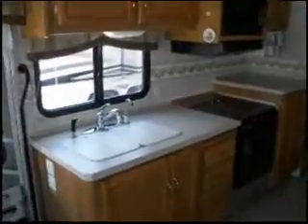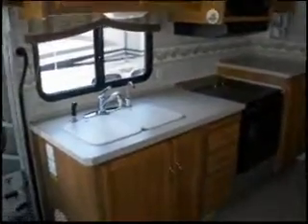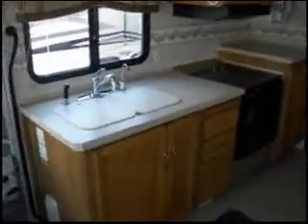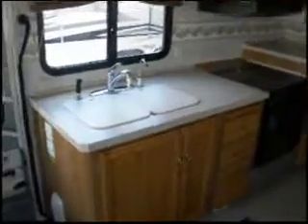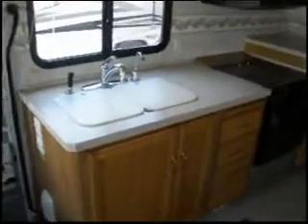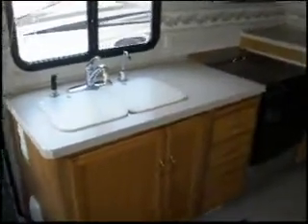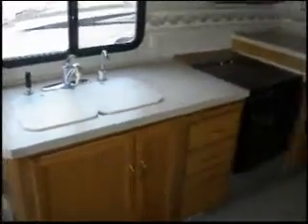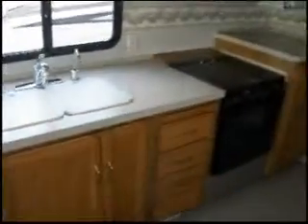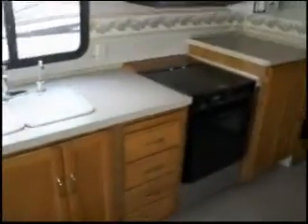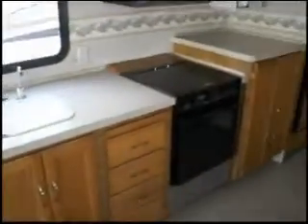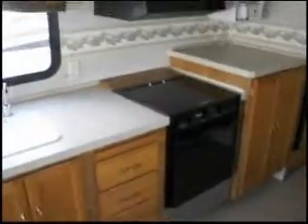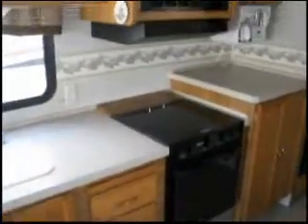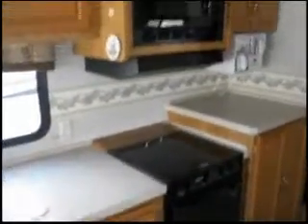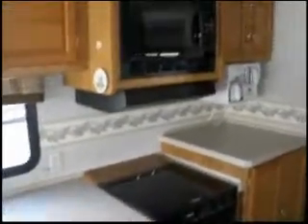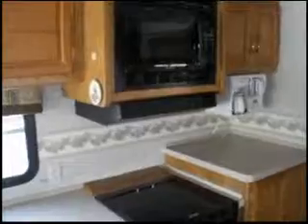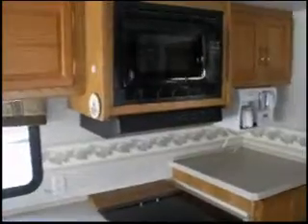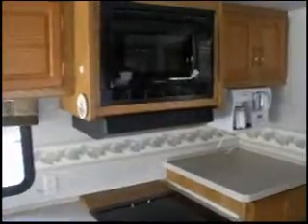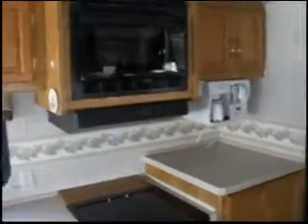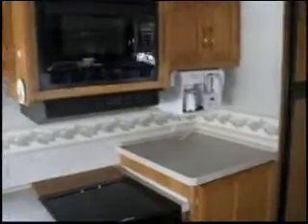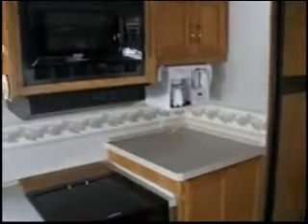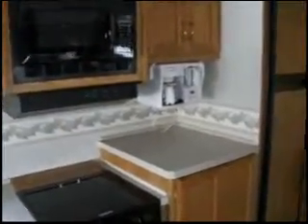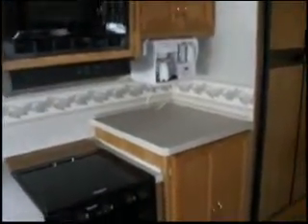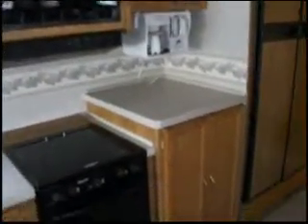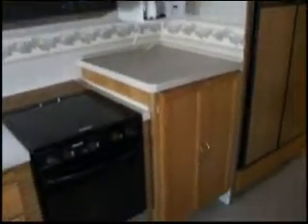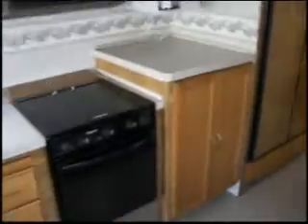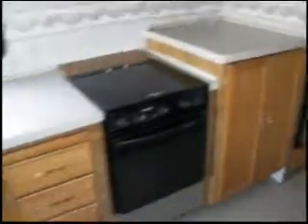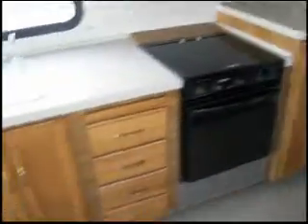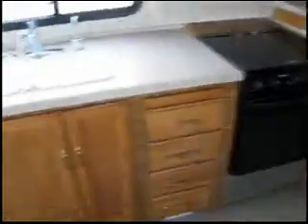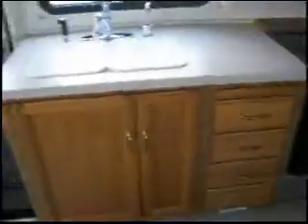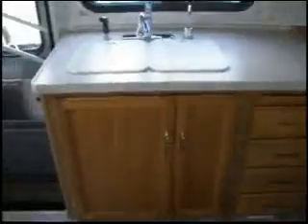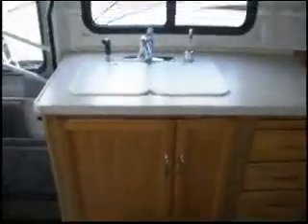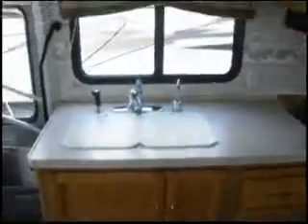In the kitchen we have a double sink, oven with three burners, Samsung microwave, coffee maker, and plenty of cabinets and drawers for storage.